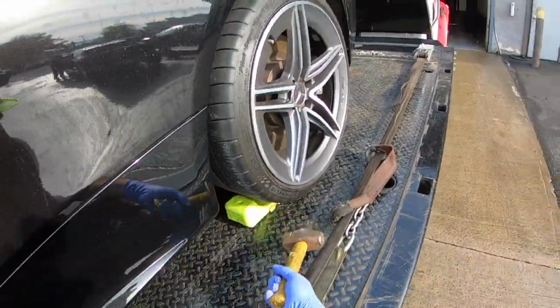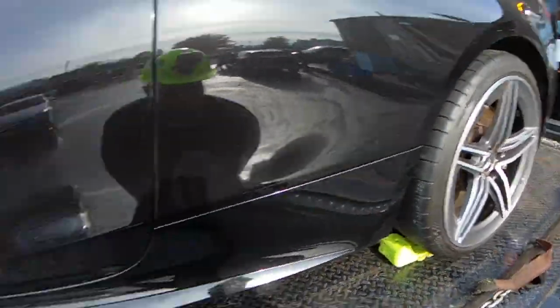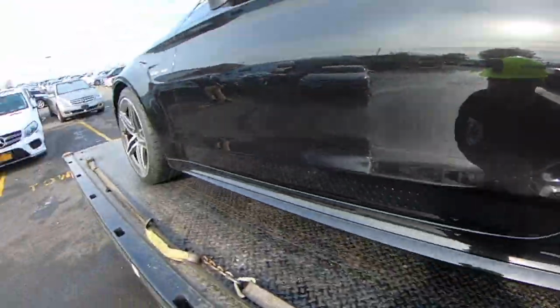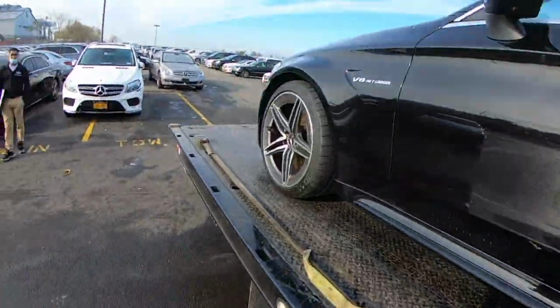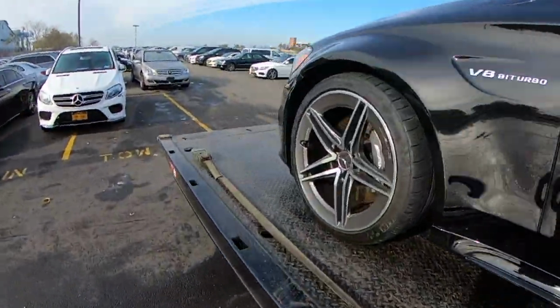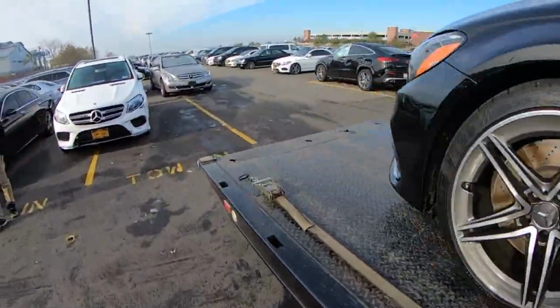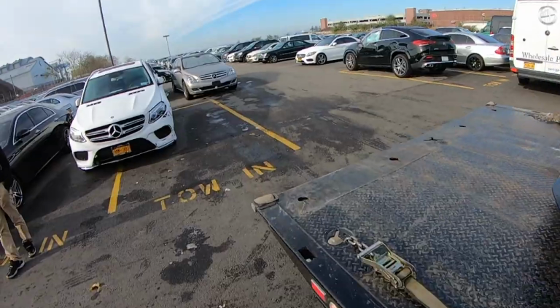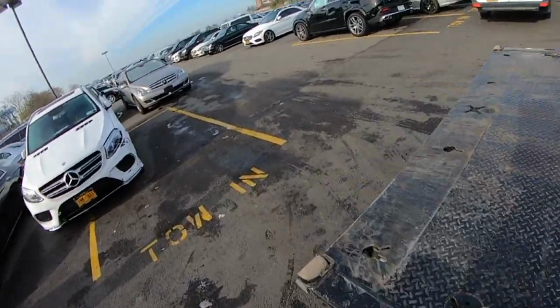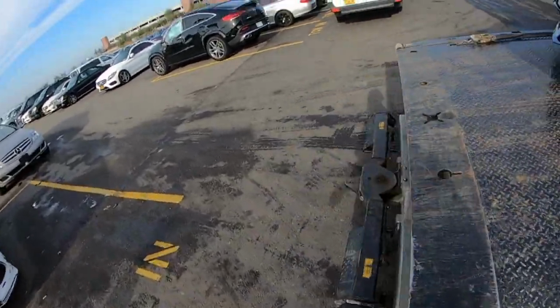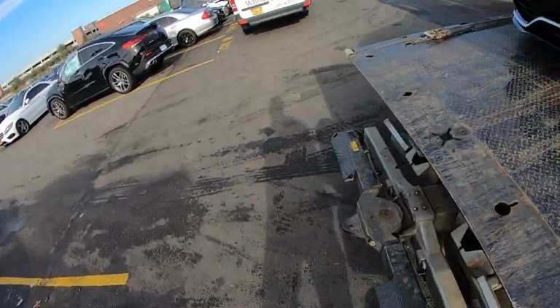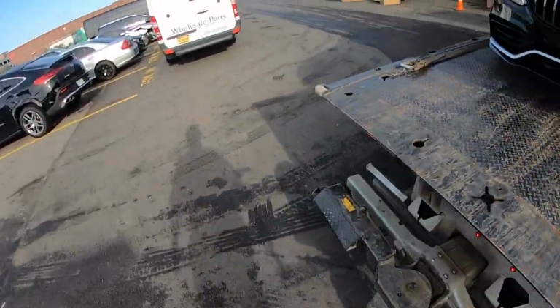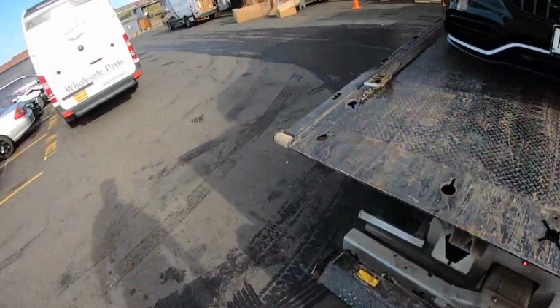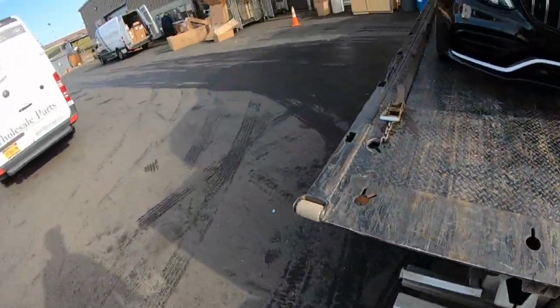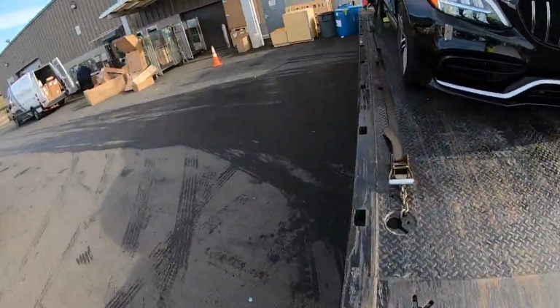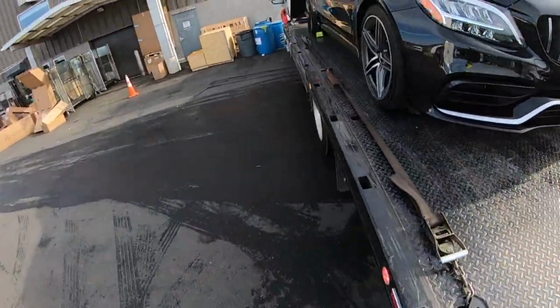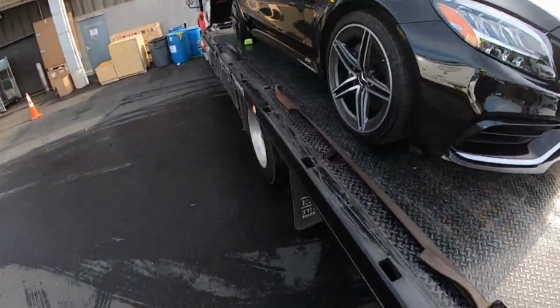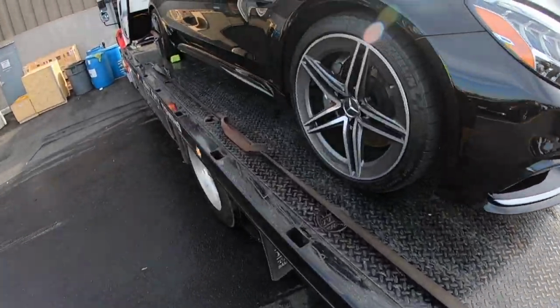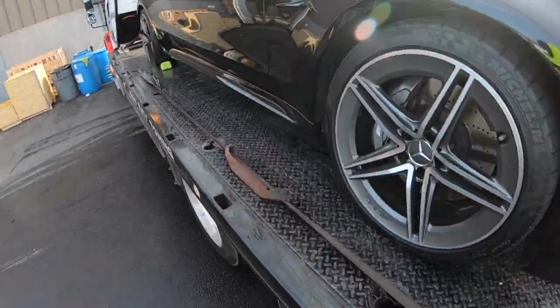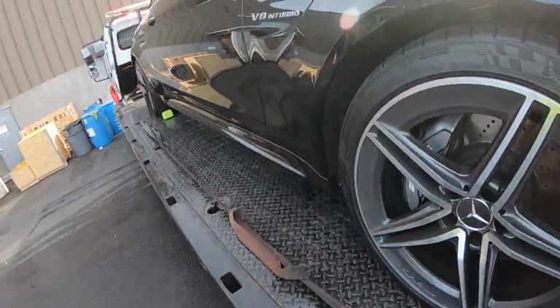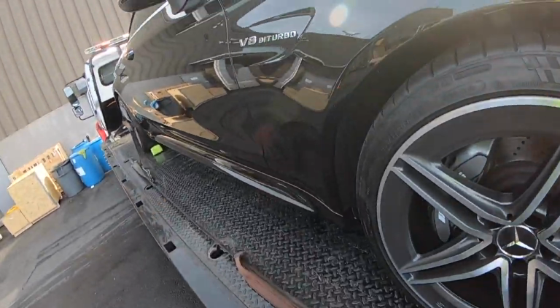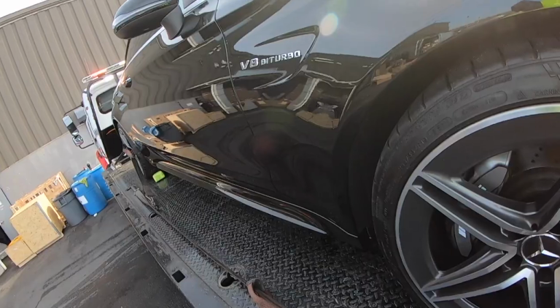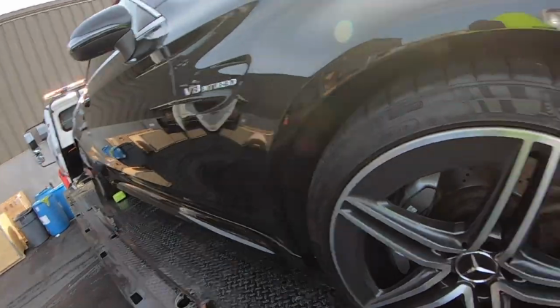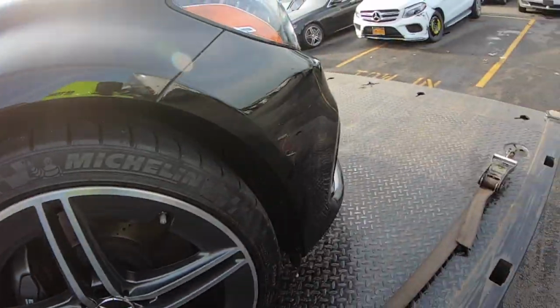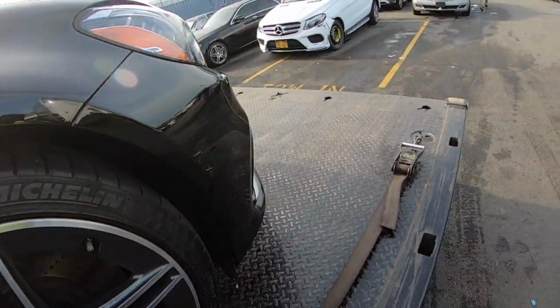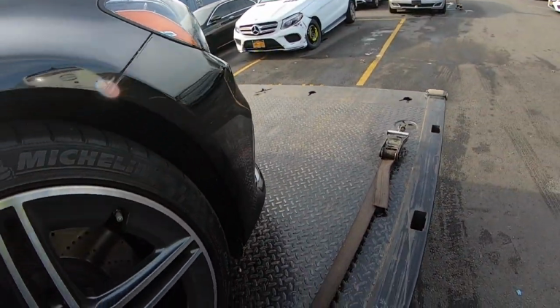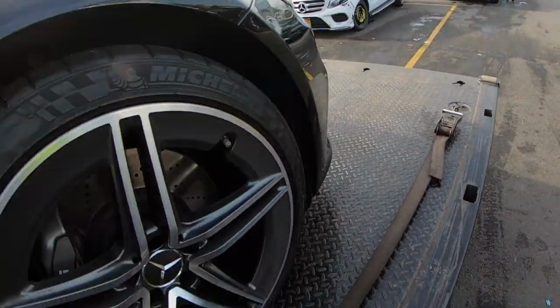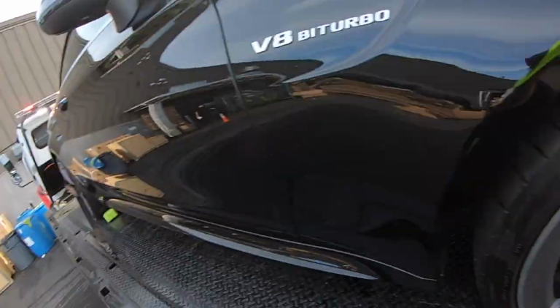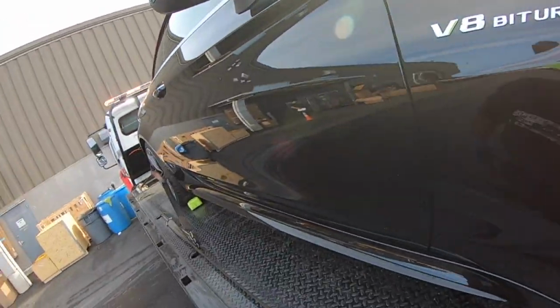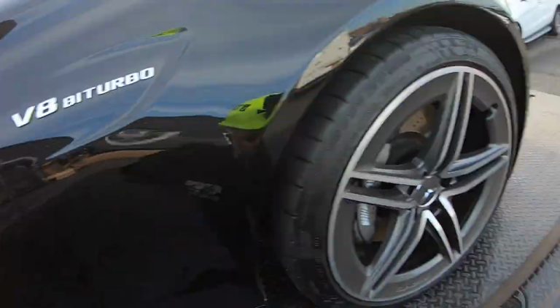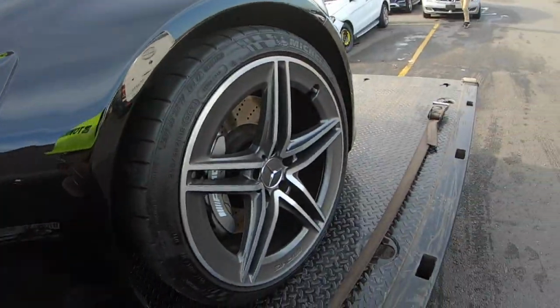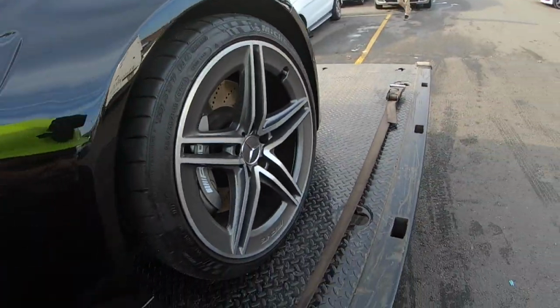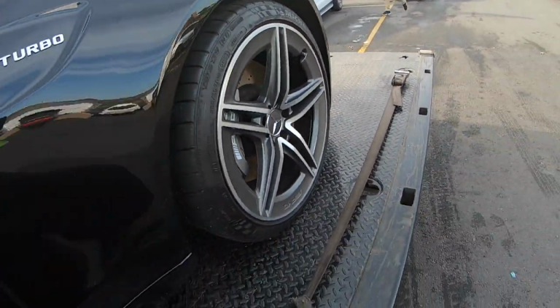Thankfully this car is two-wheel drive. All right, kind of in a rush because I have to go get a car — or an ambulance — I was involved in an accident.